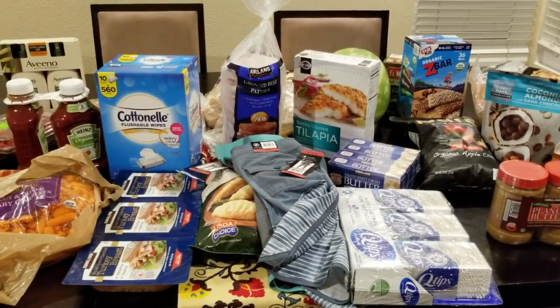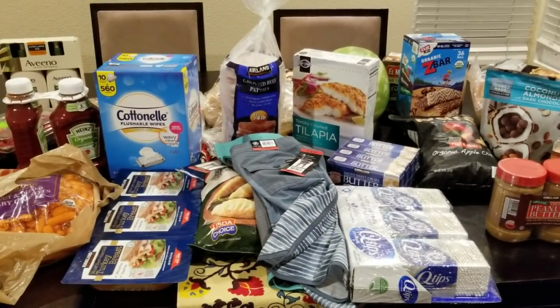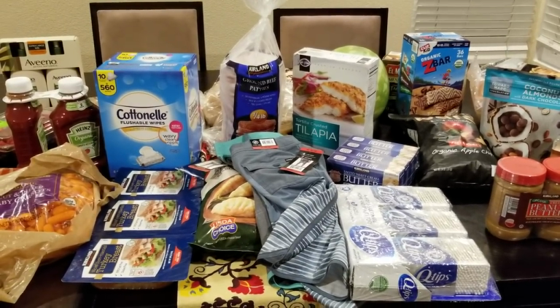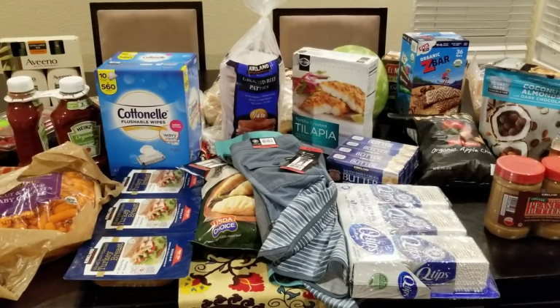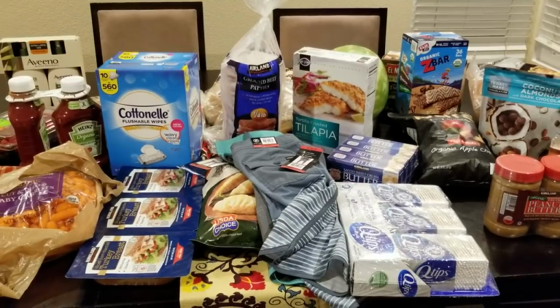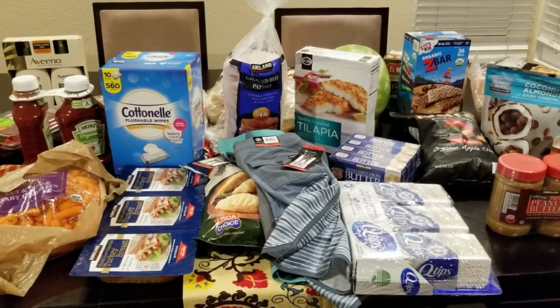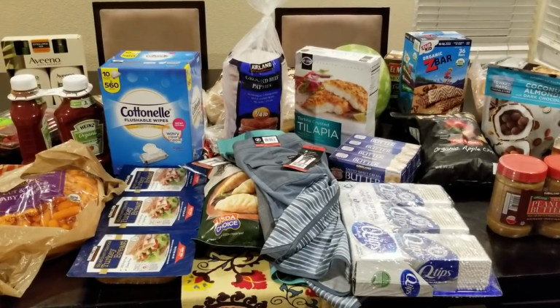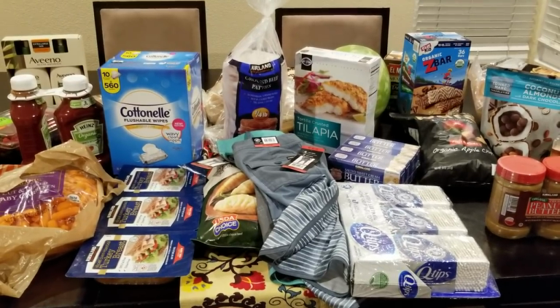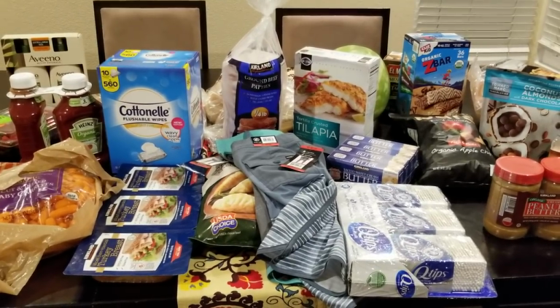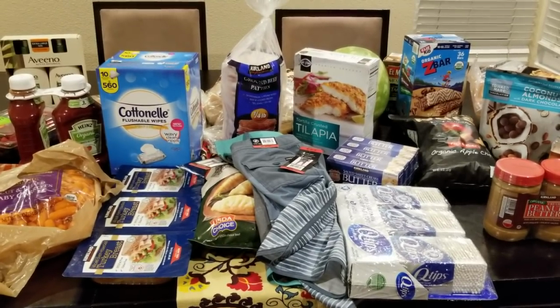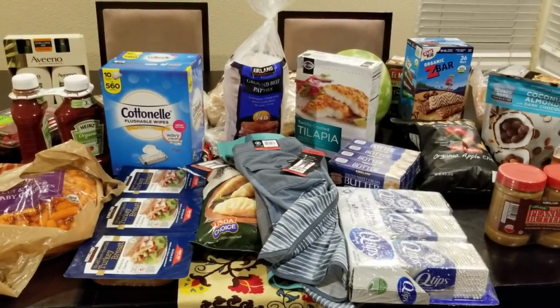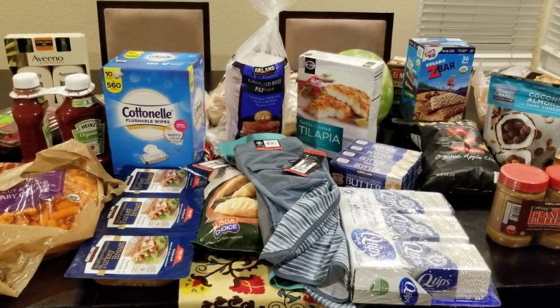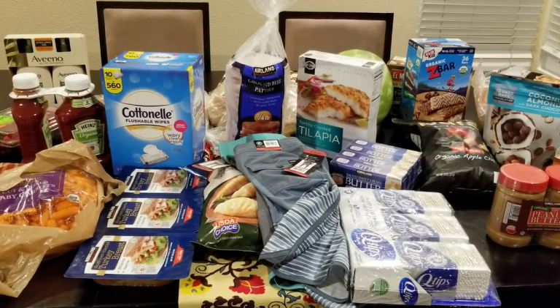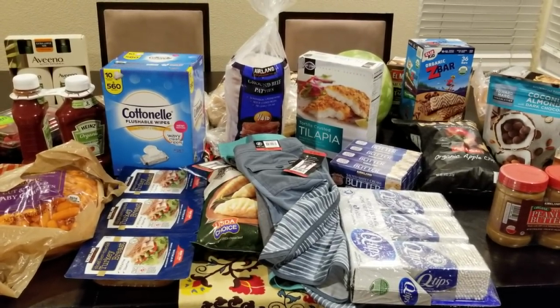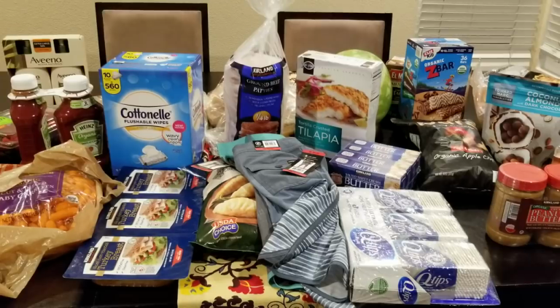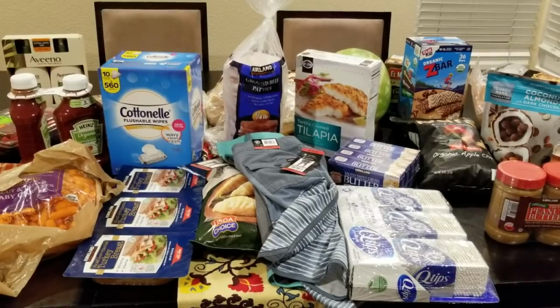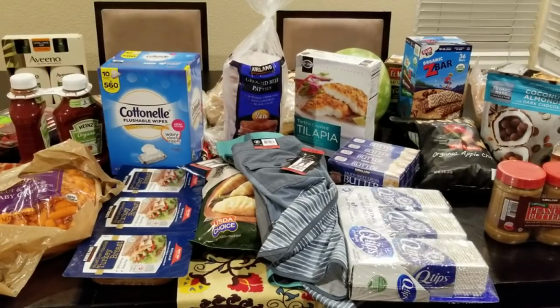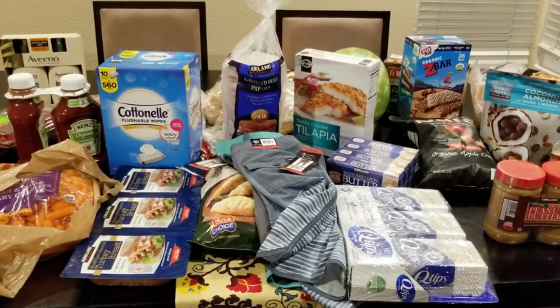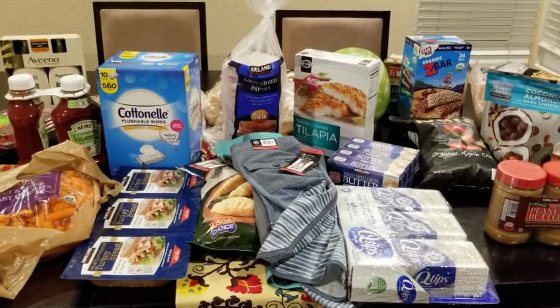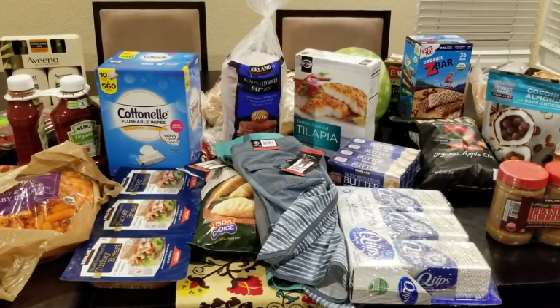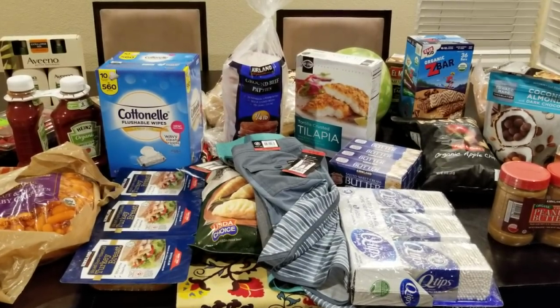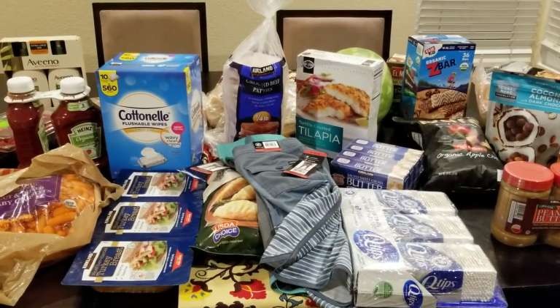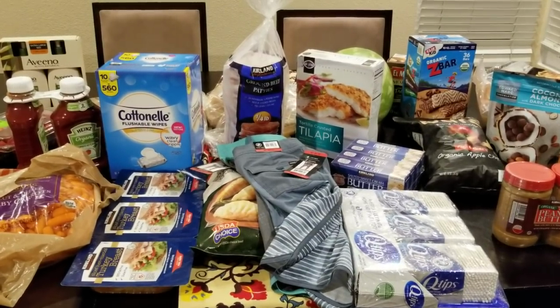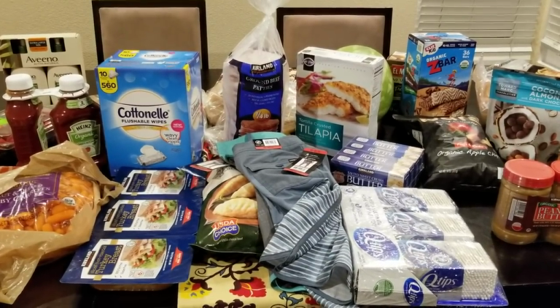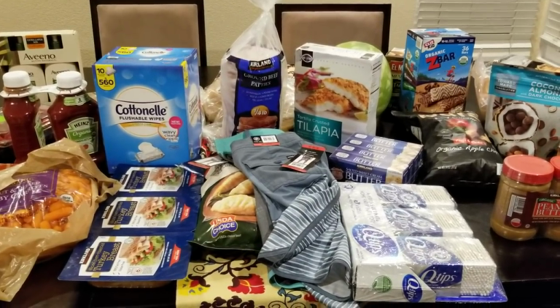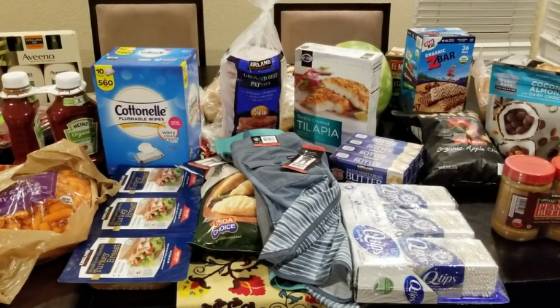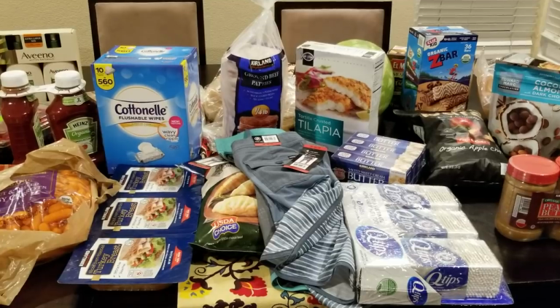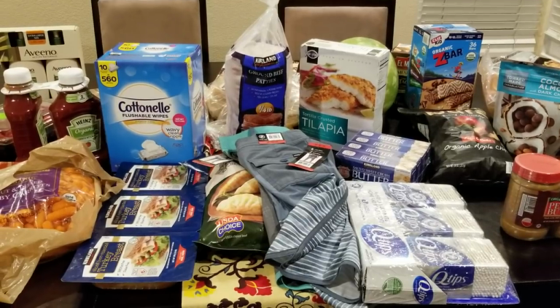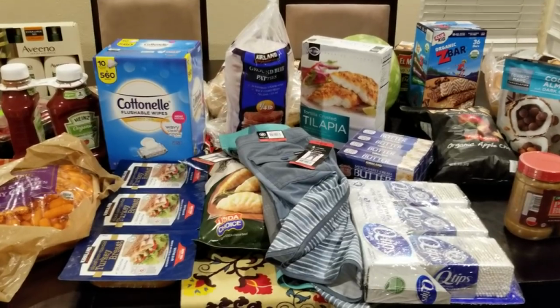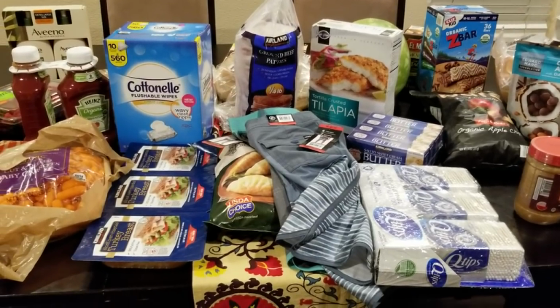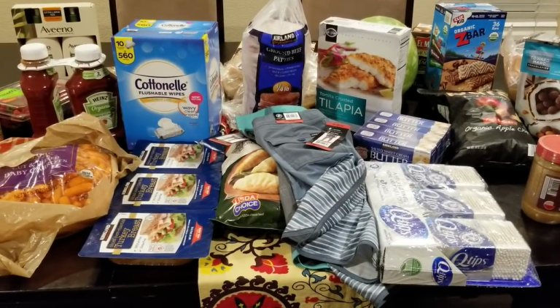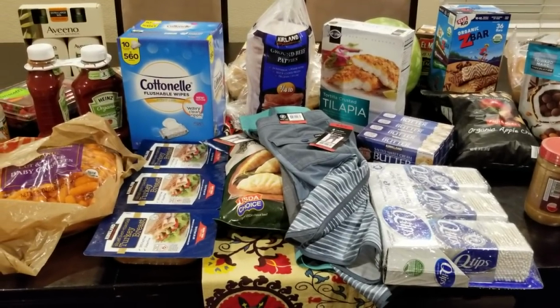The only thing that is not pictured is I did buy a case of the gallon water jugs. It is six to a case. I use that to fill up my coffee maker, so I like to have those.